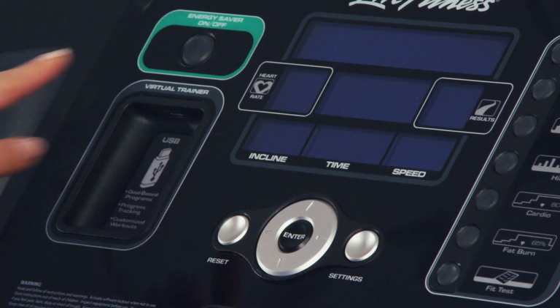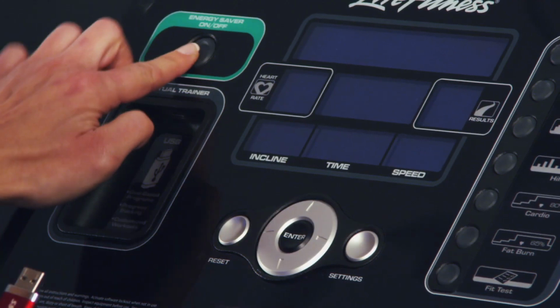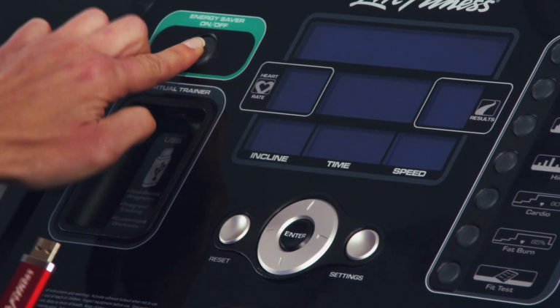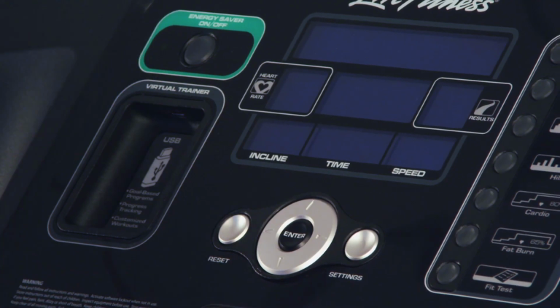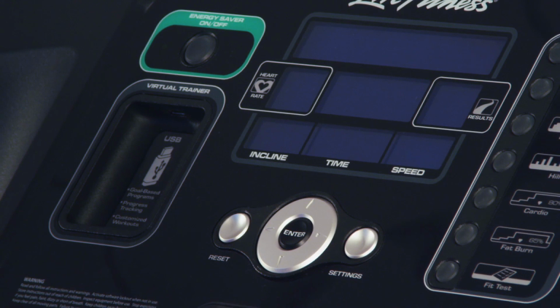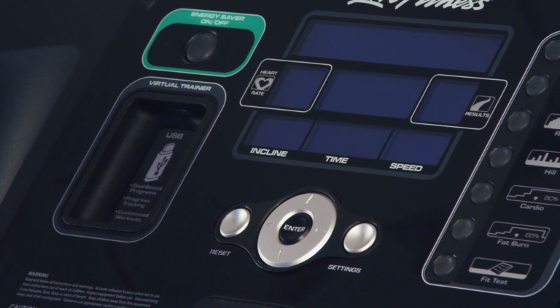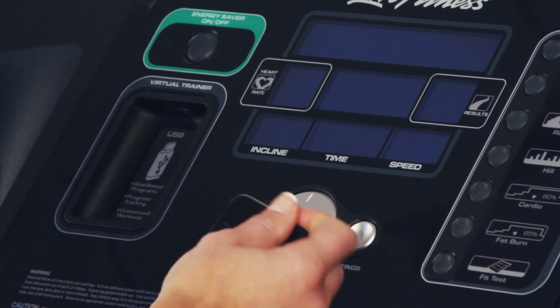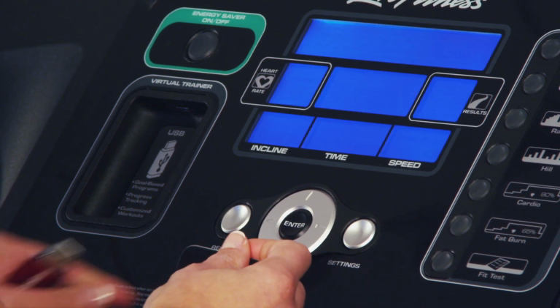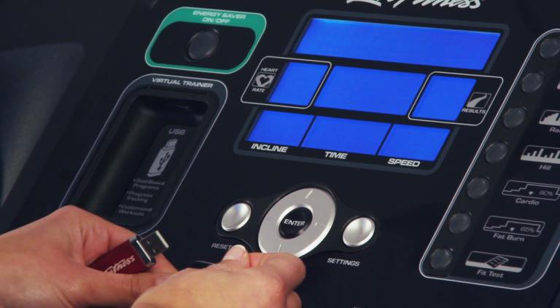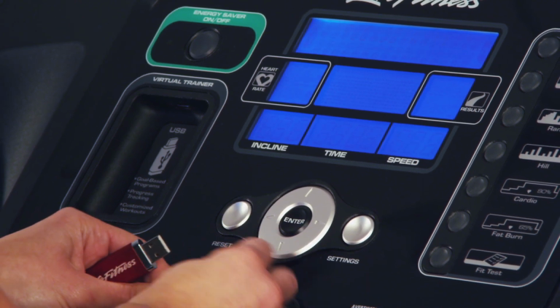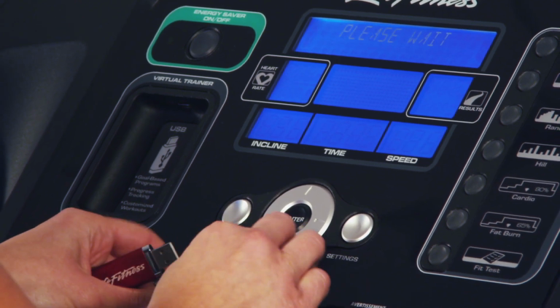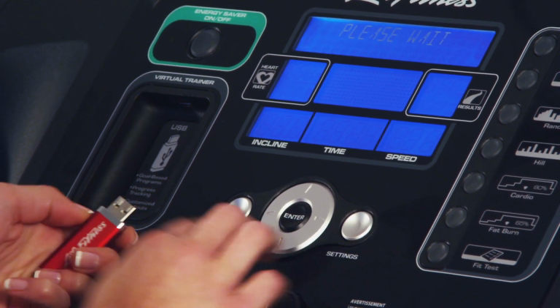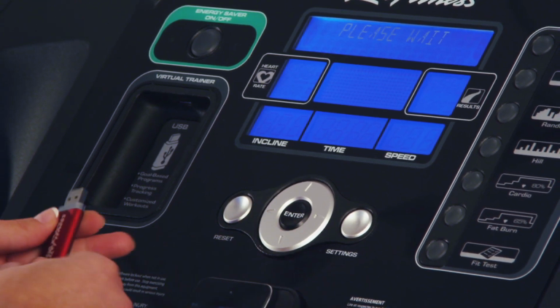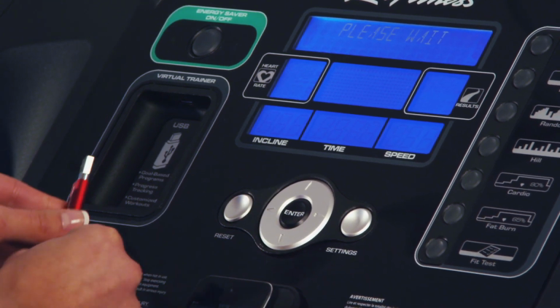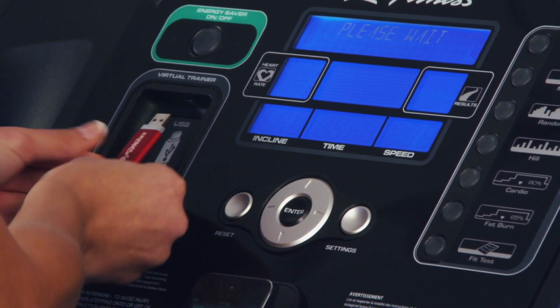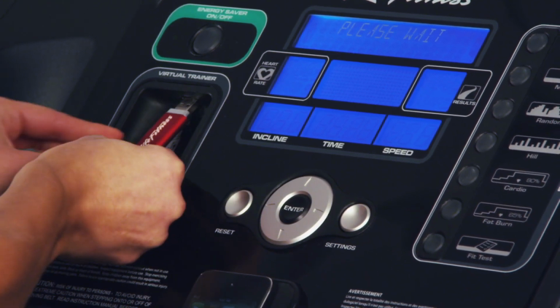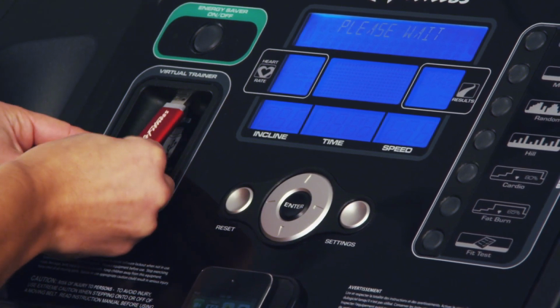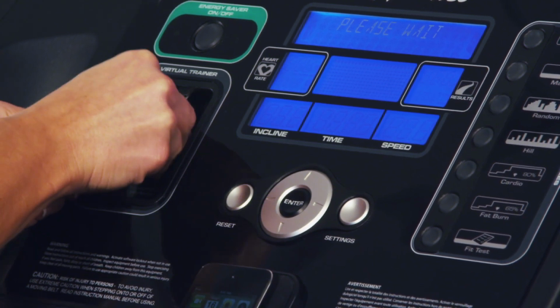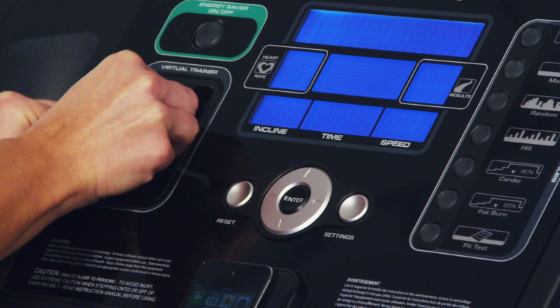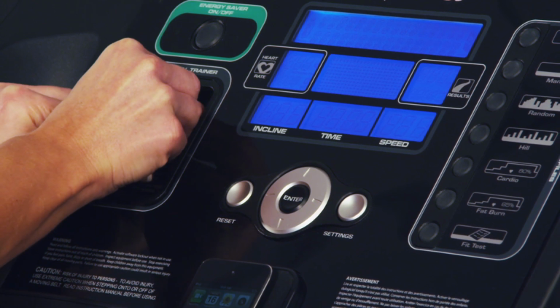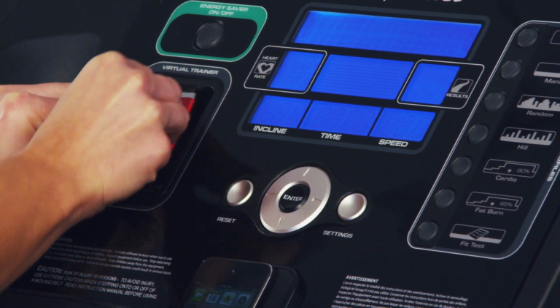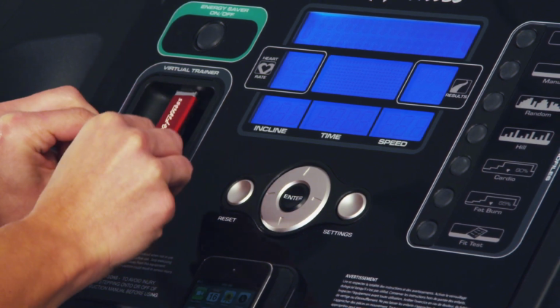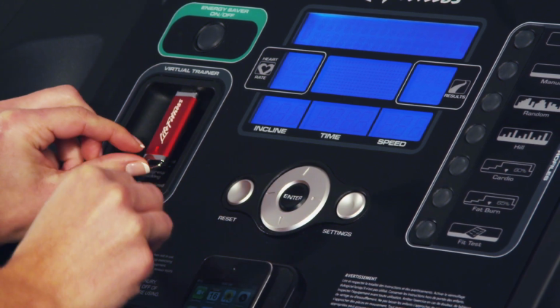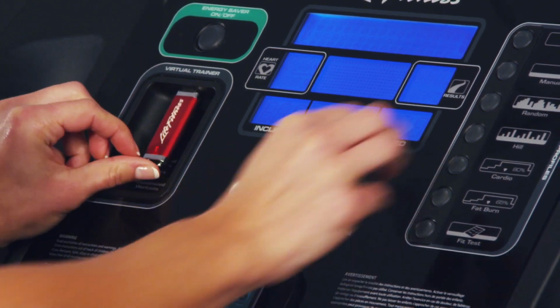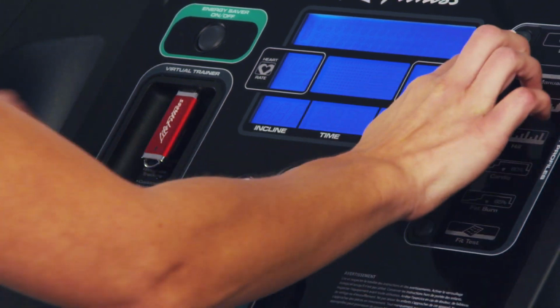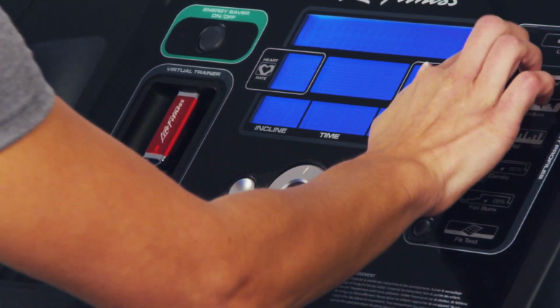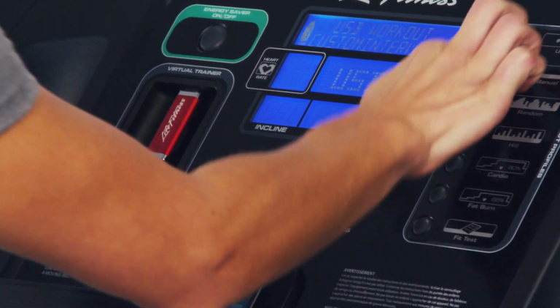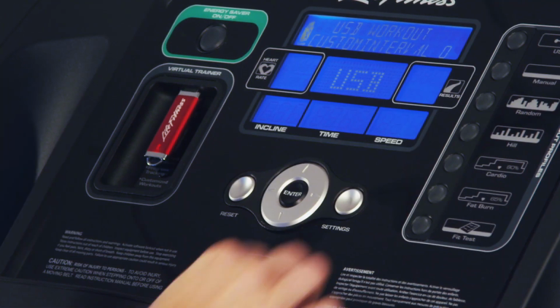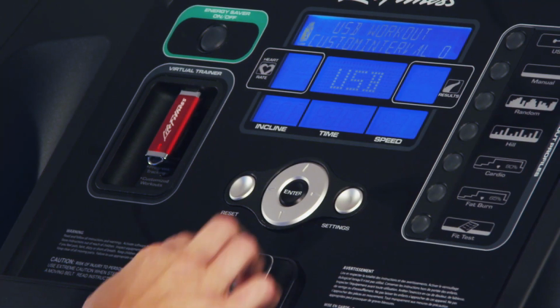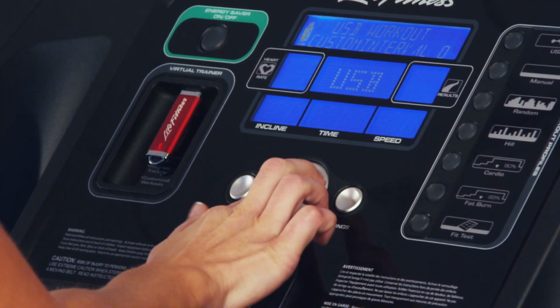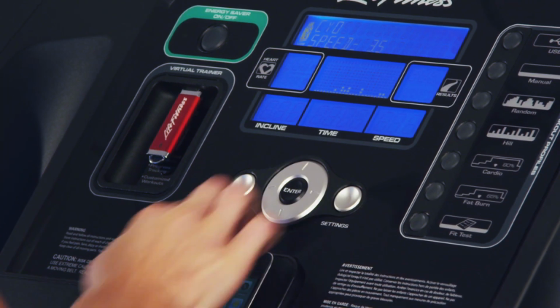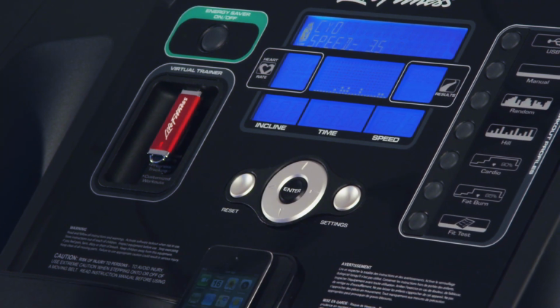The Energy Saver button lowers energy consumption by up to 90% when the product is plugged in but not in use. And with the convenient button location, it wakes up quickly, so workouts never have to wait.